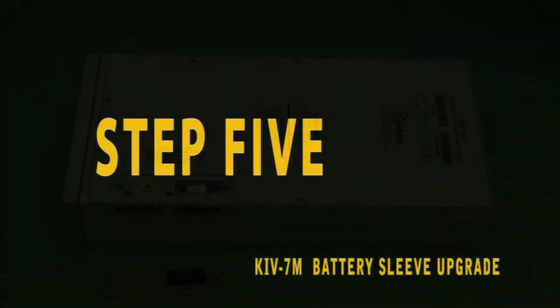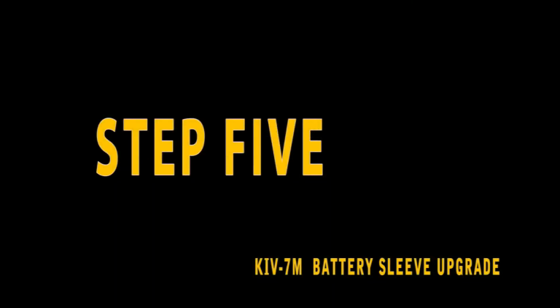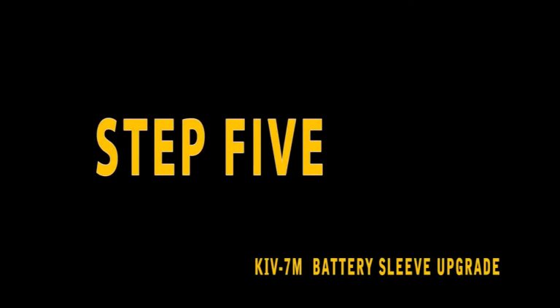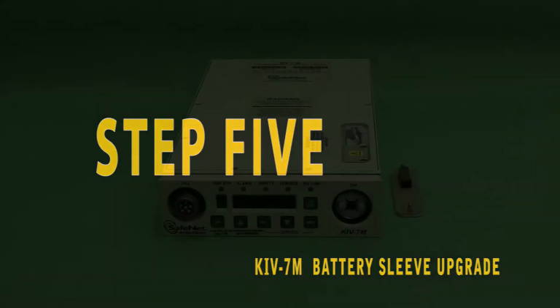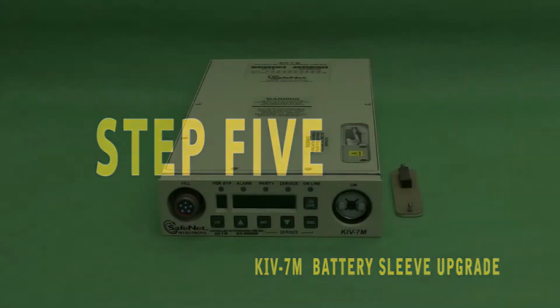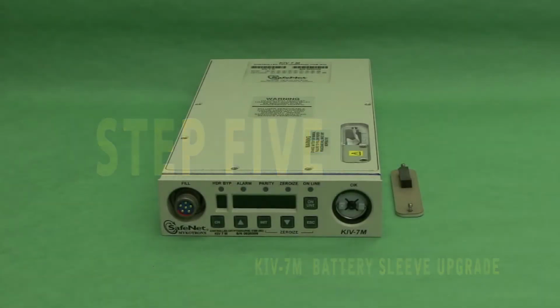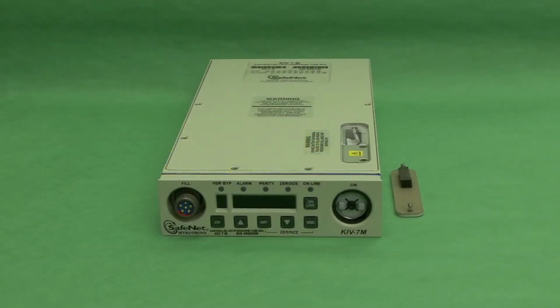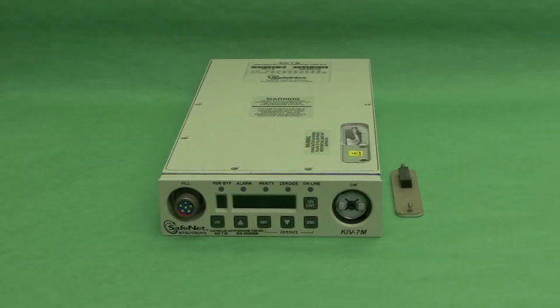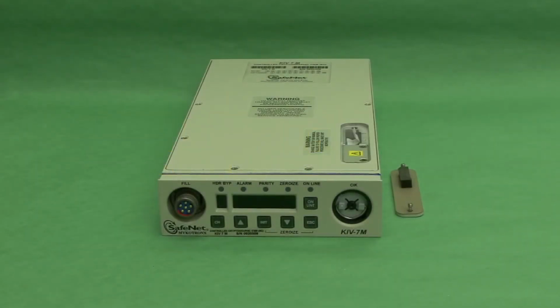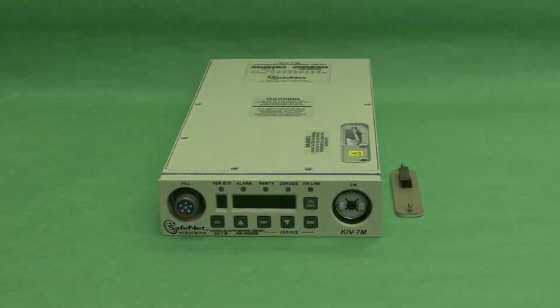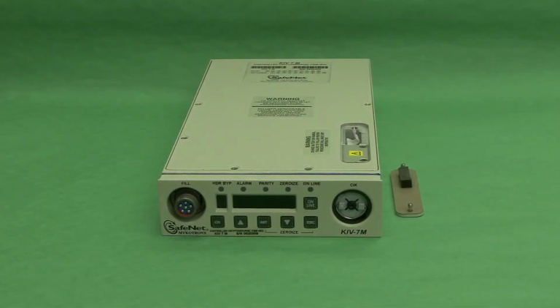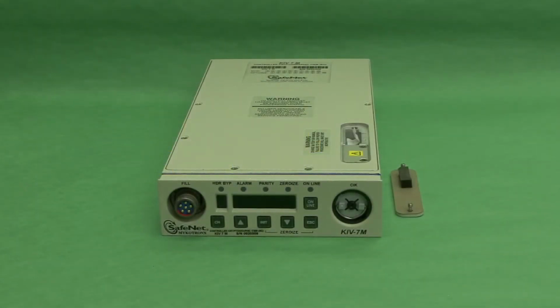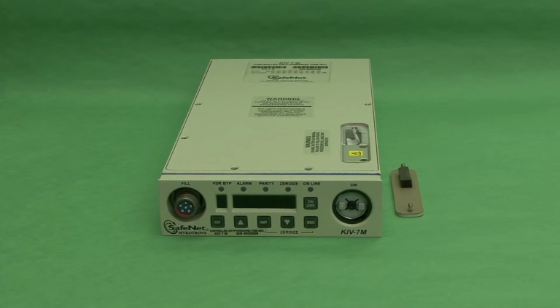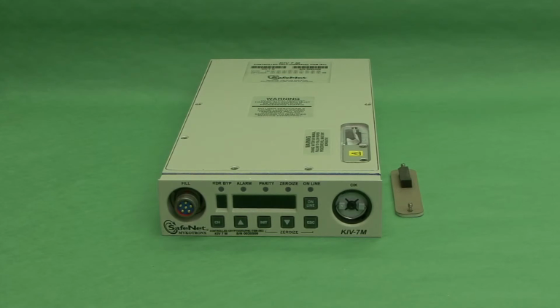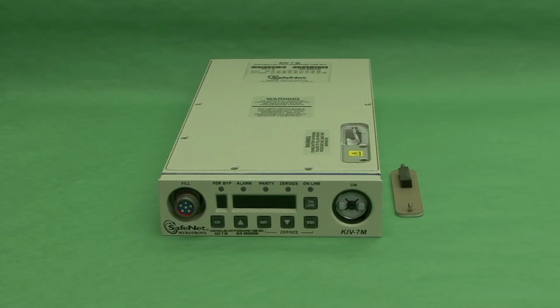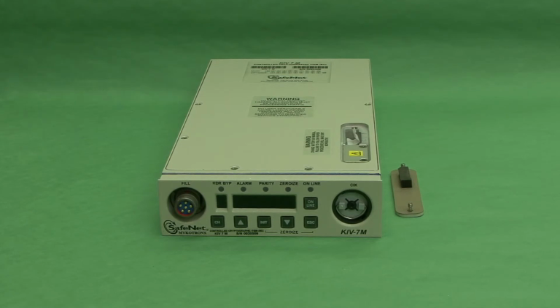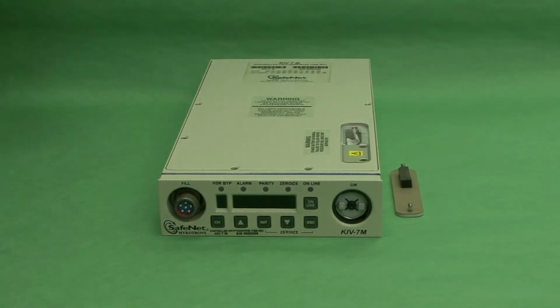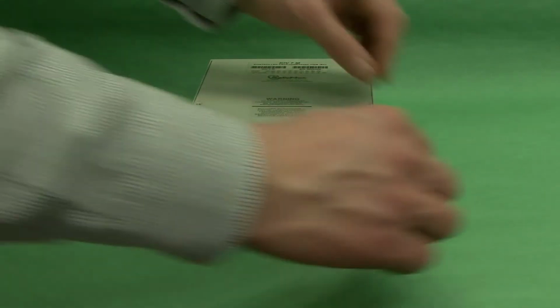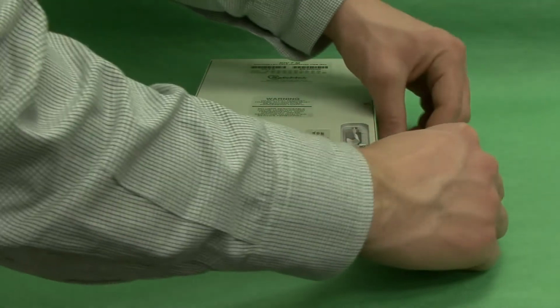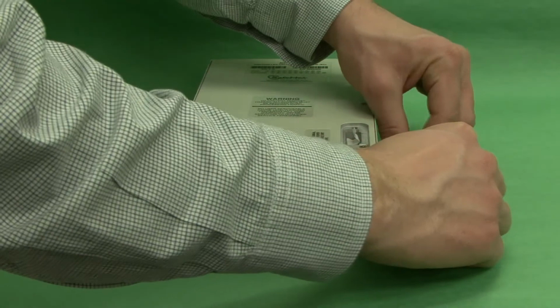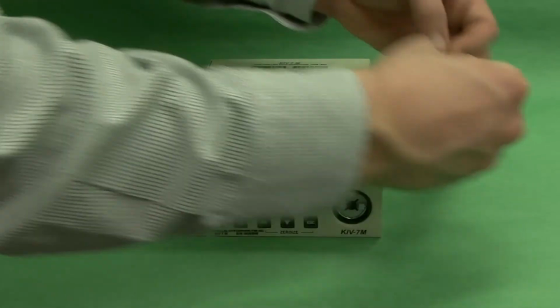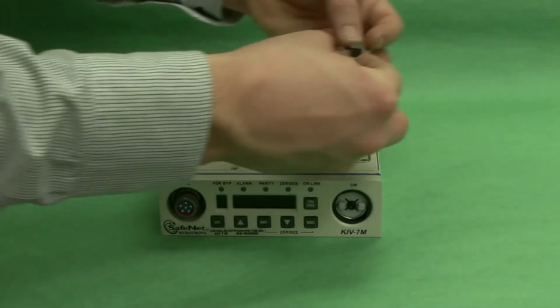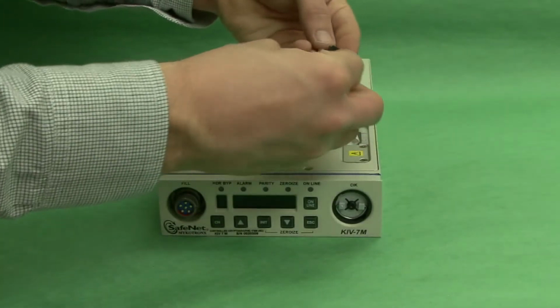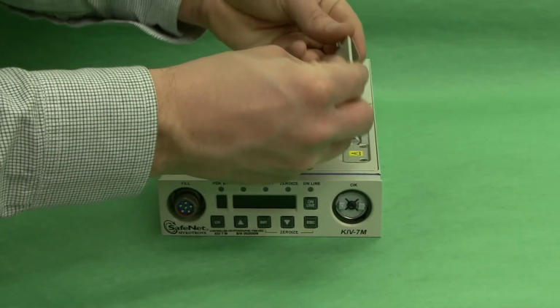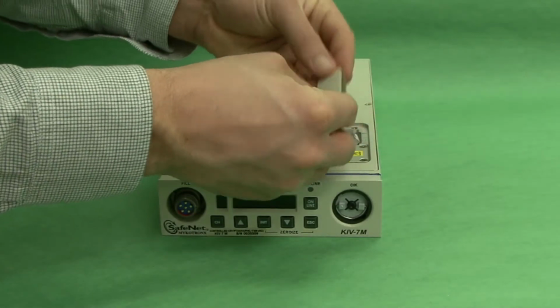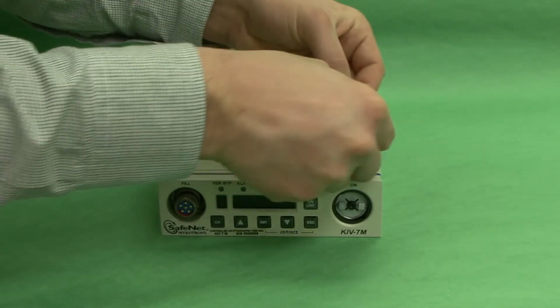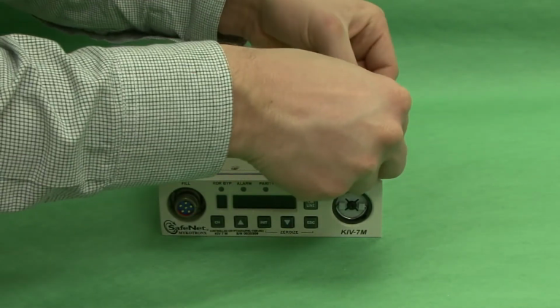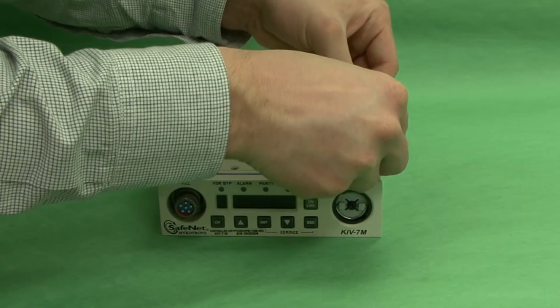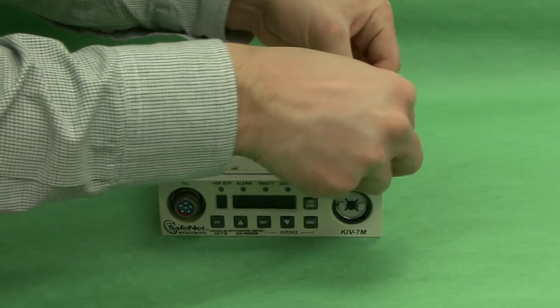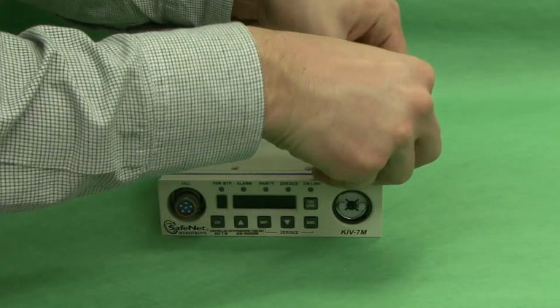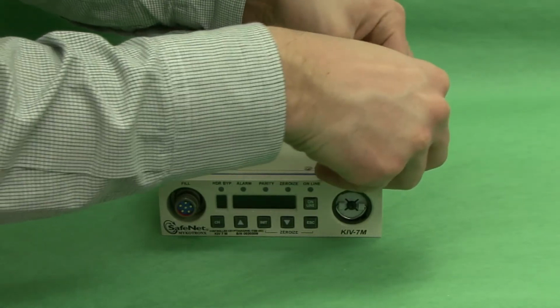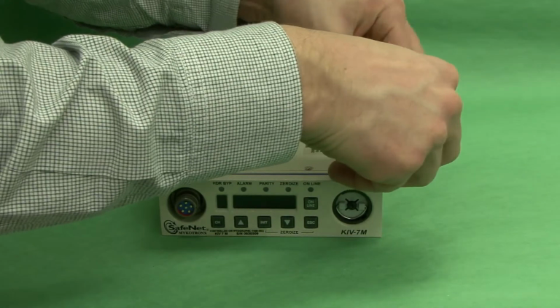Step 5. Replace the battery cover. The new plastic shield will now help protect the unit from damage during future battery replacements.